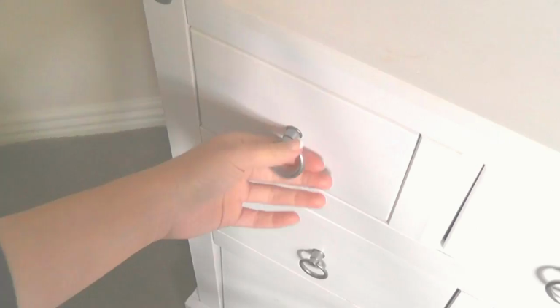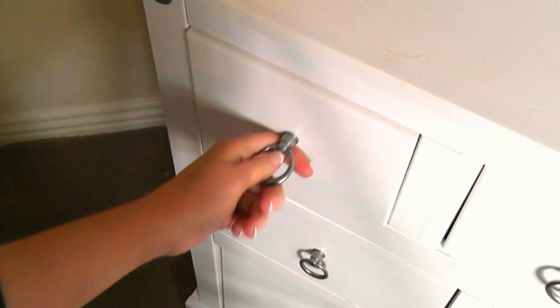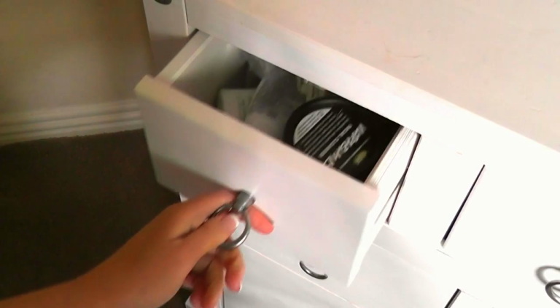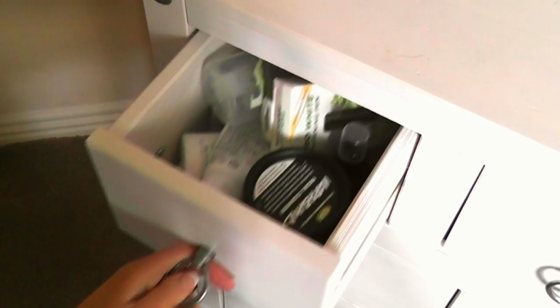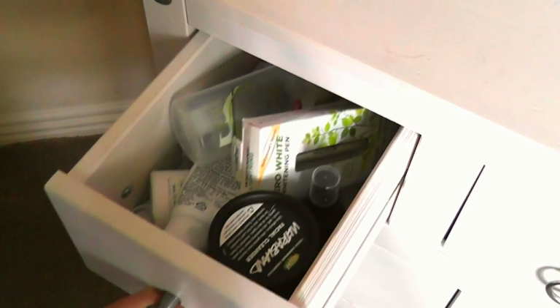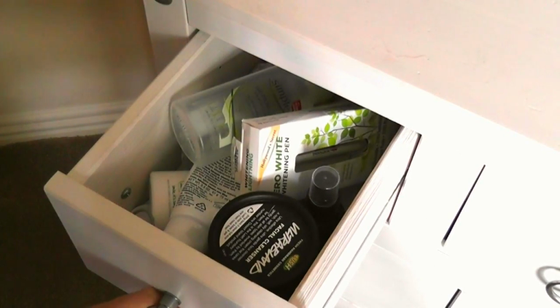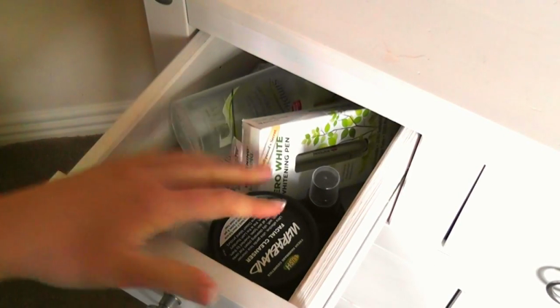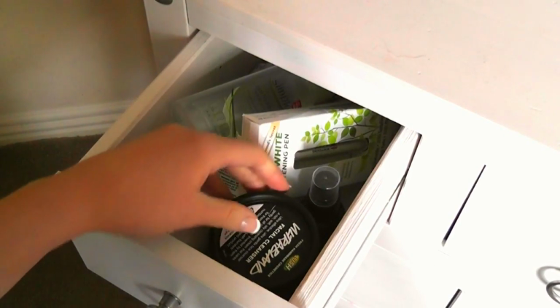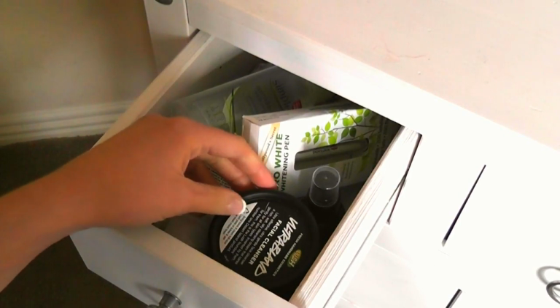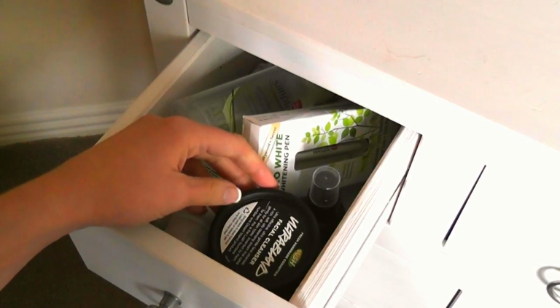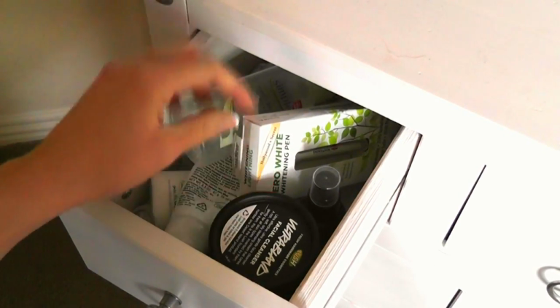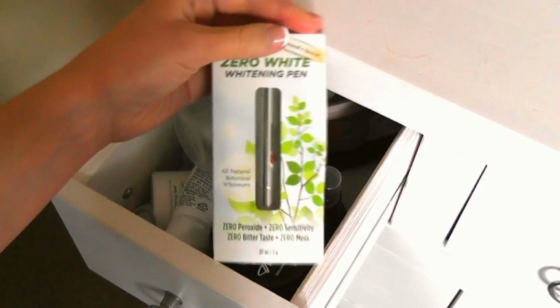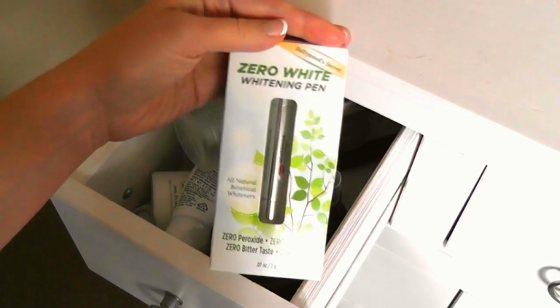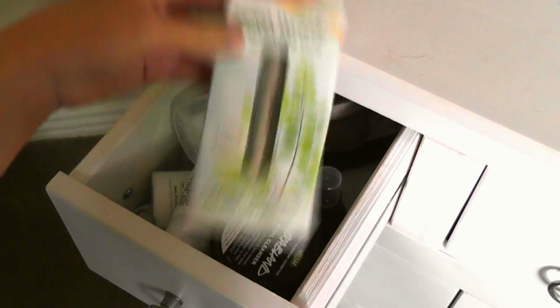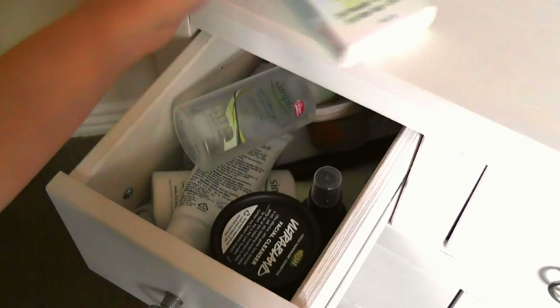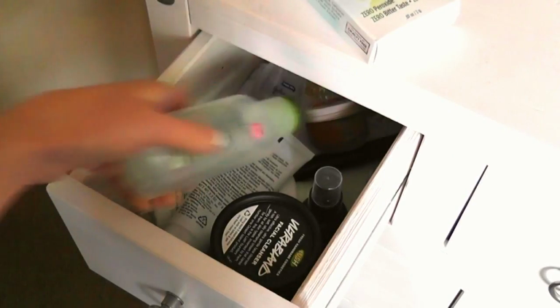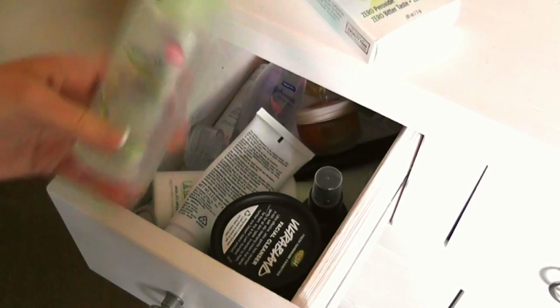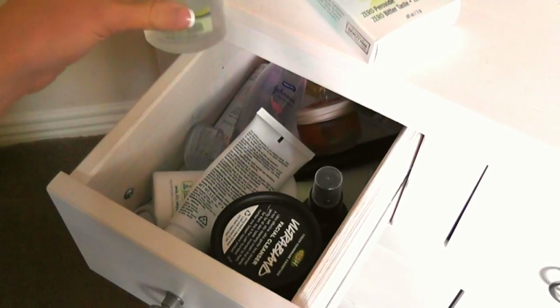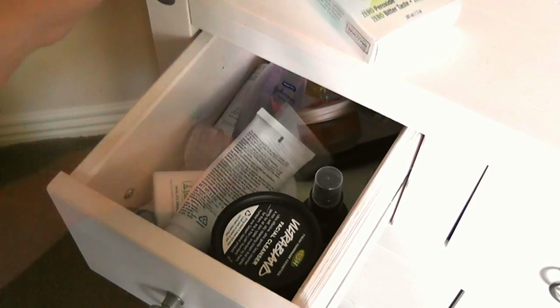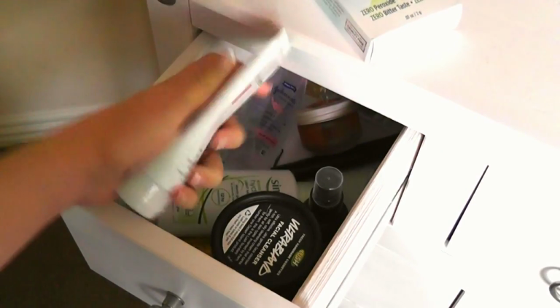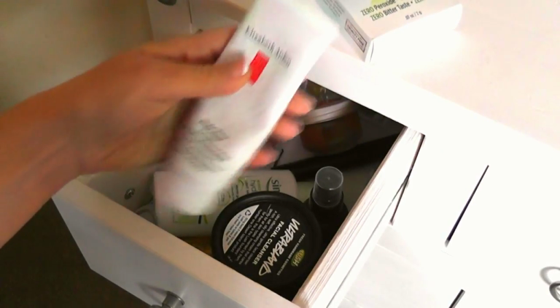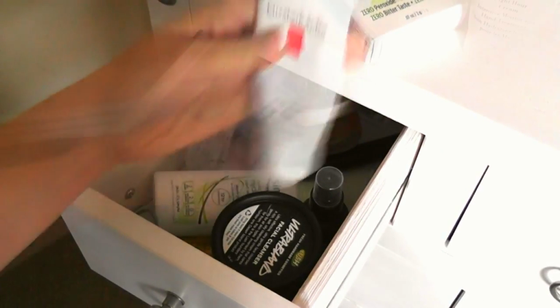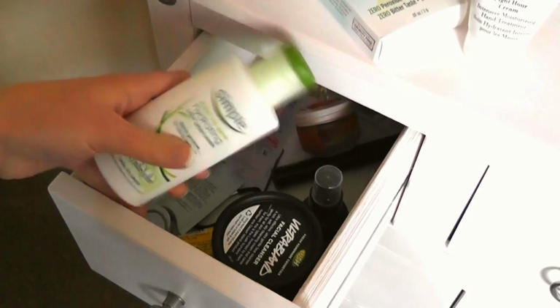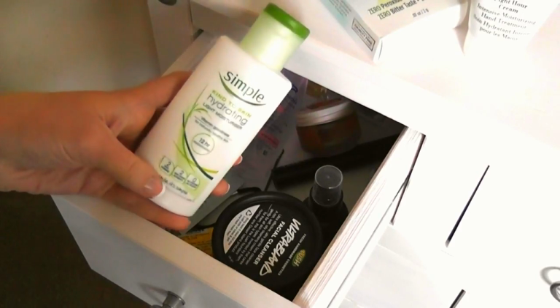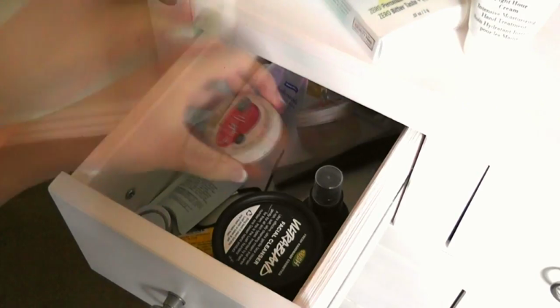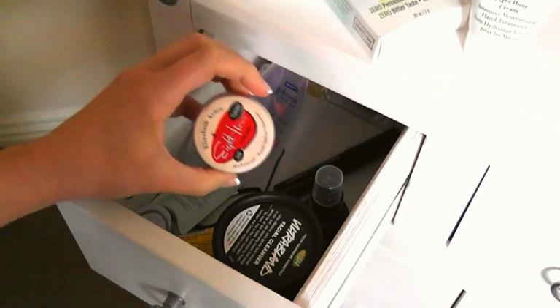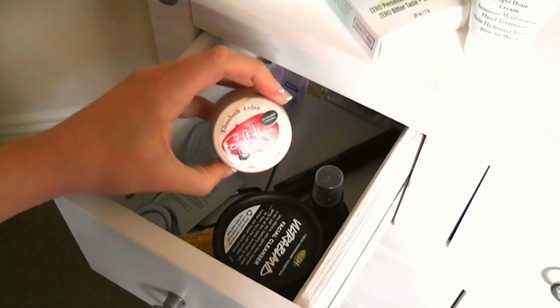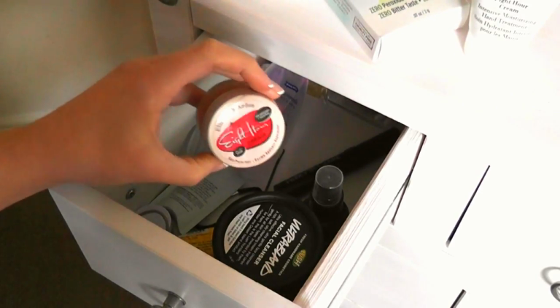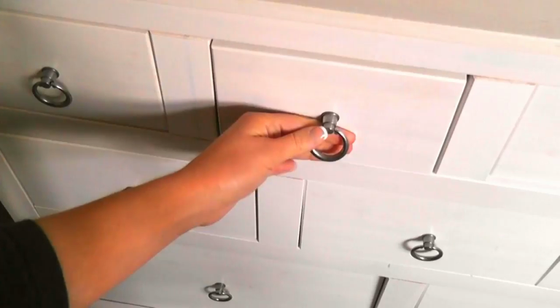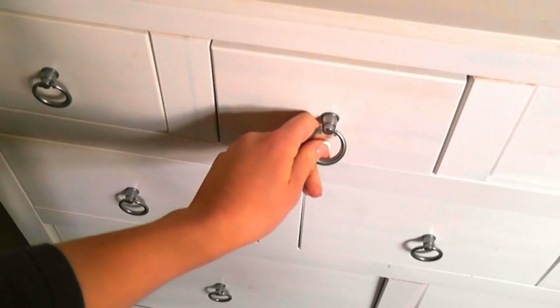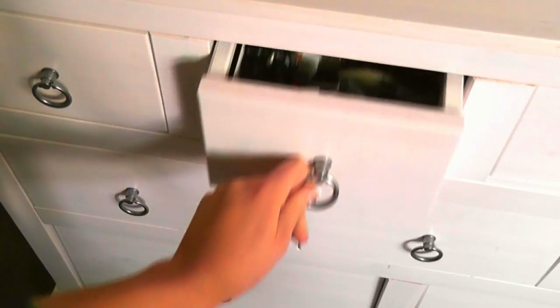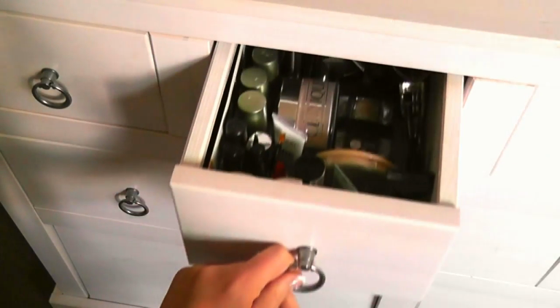This first drawer is full of the stuff that I use at night, so like my skincare stuff, my teeth whitening product, hand cream, lip cream, all those kind of little pieces that you would like to have at night. I call it my skincare drawer.